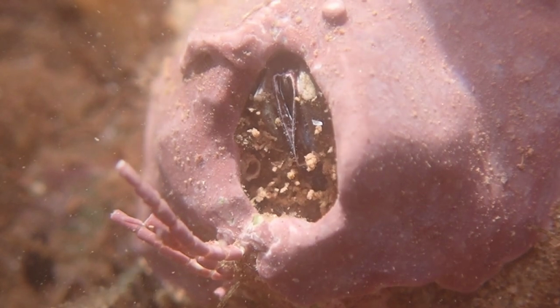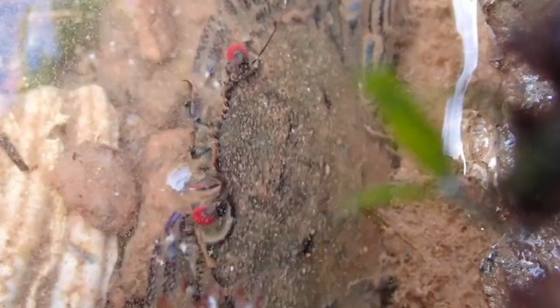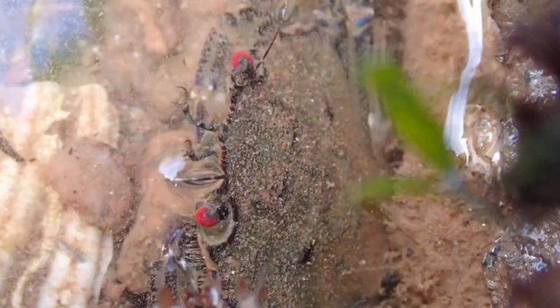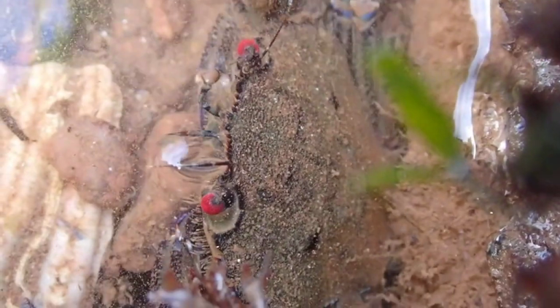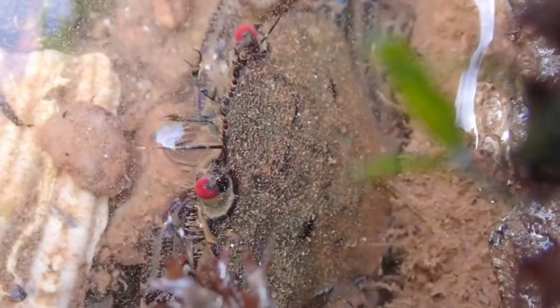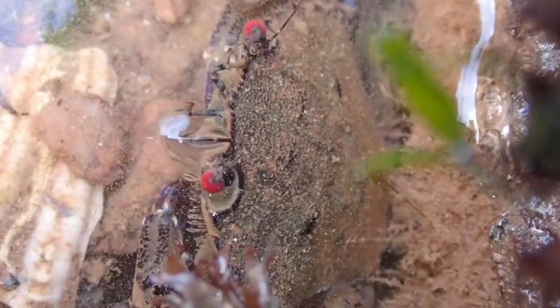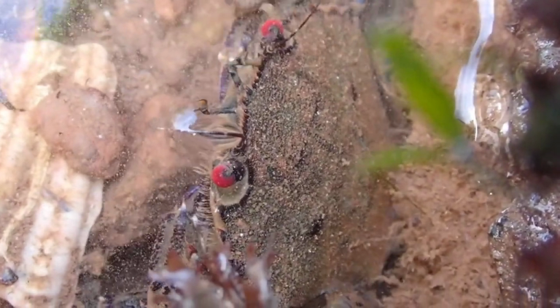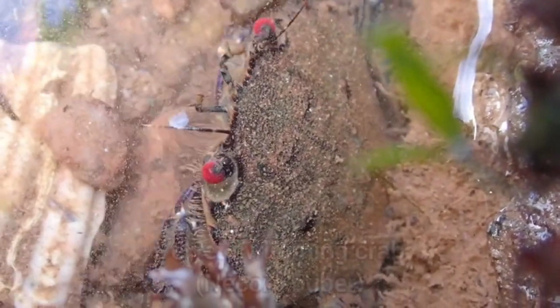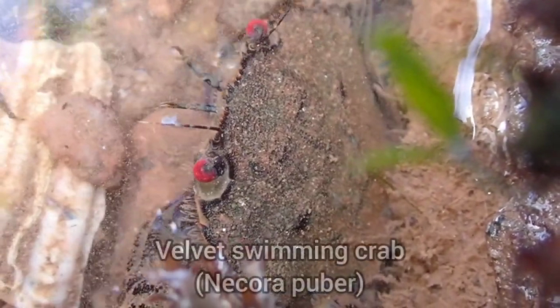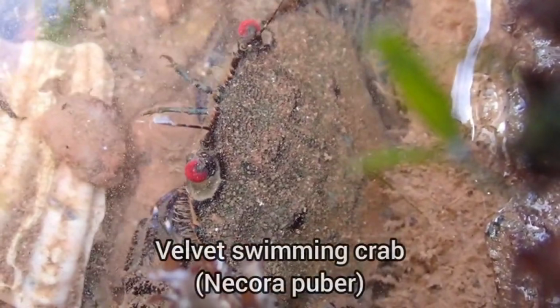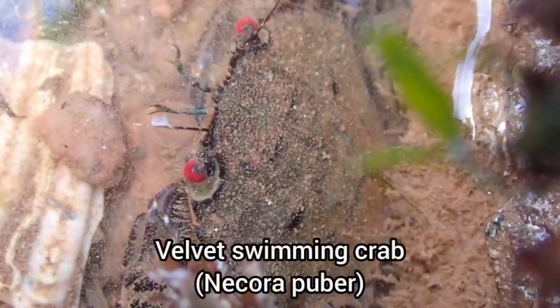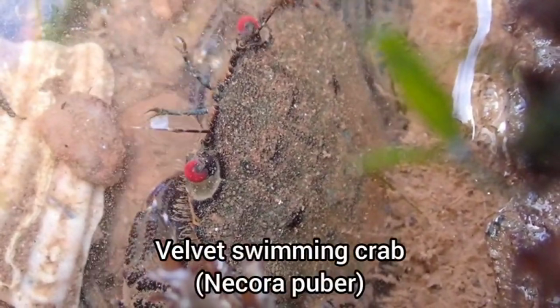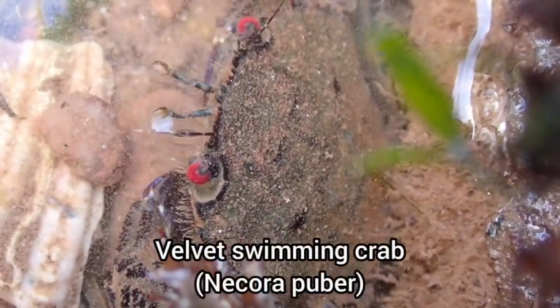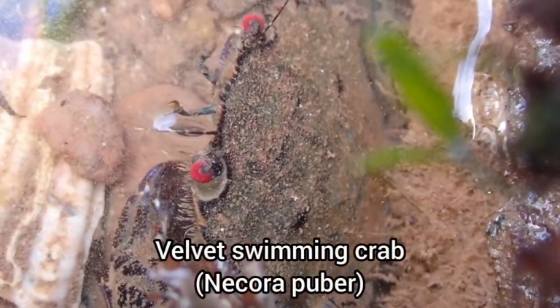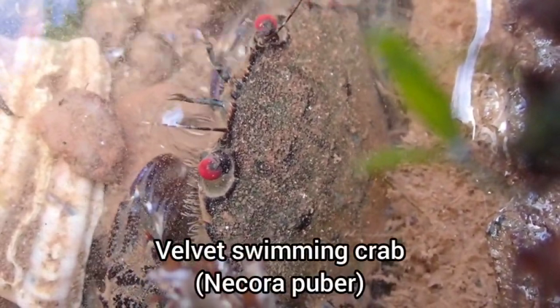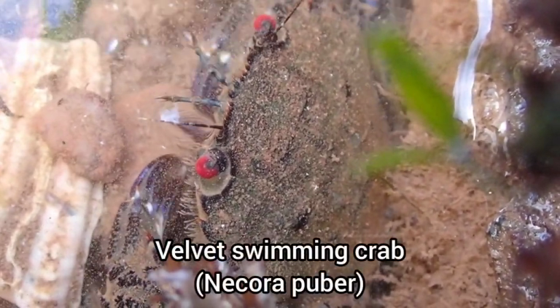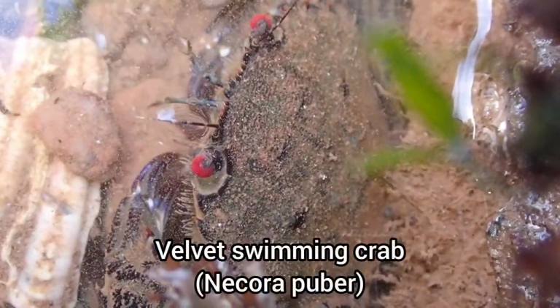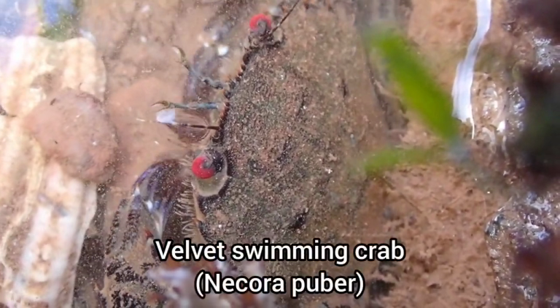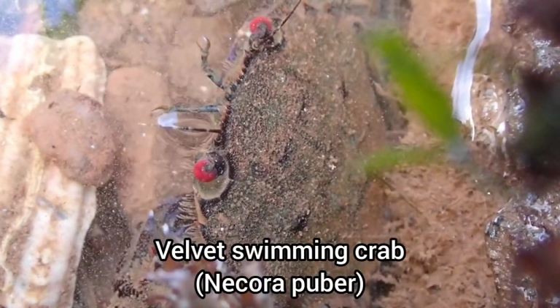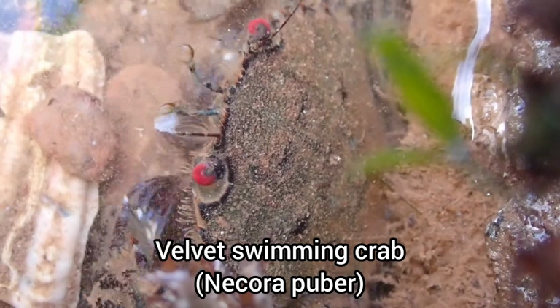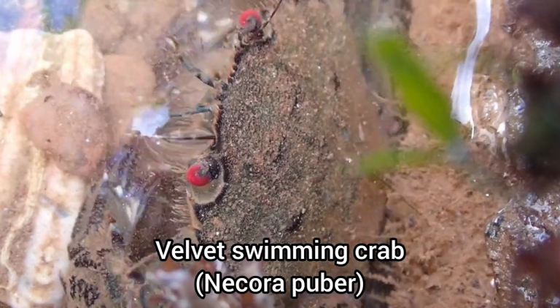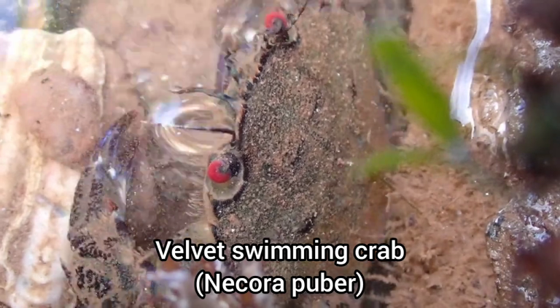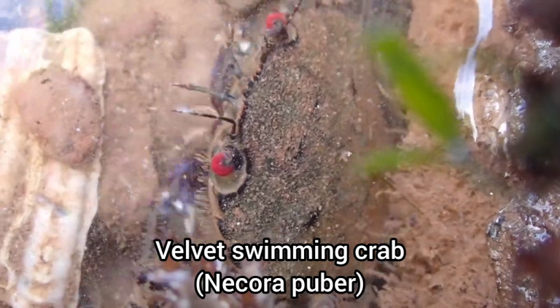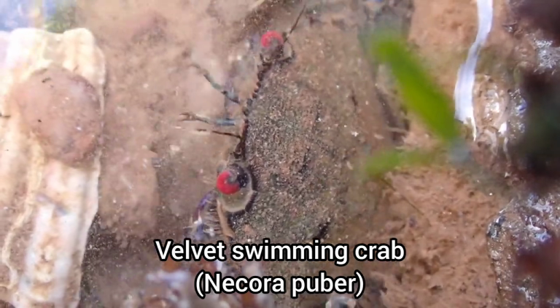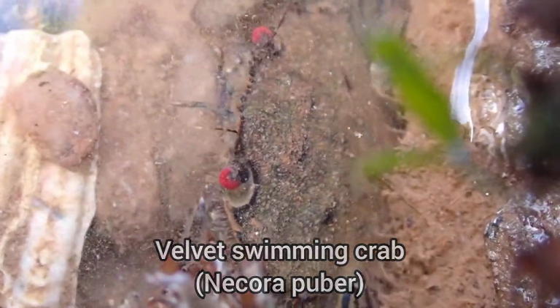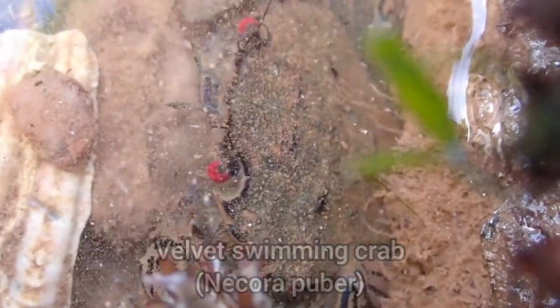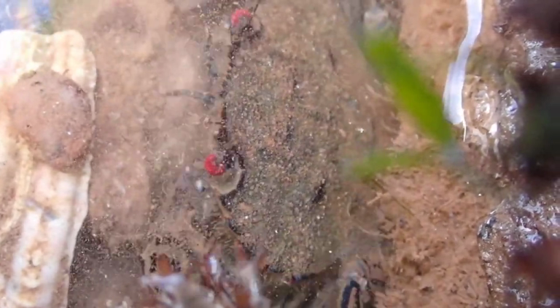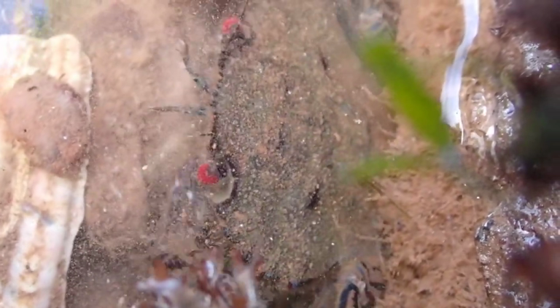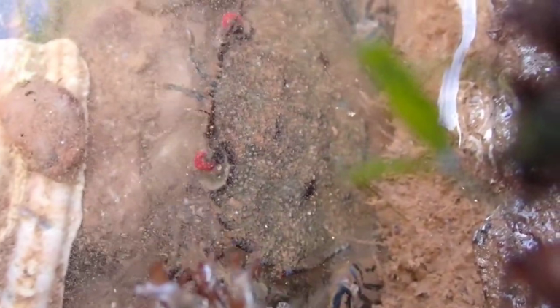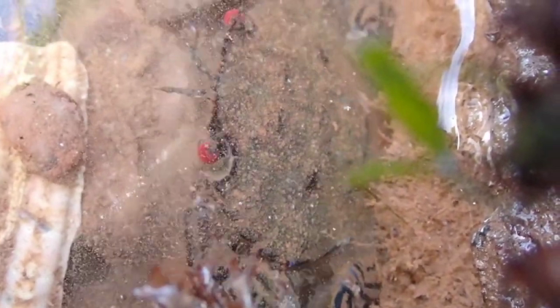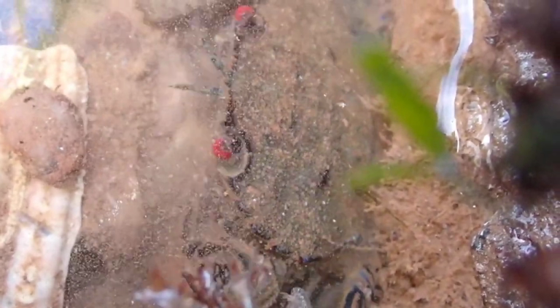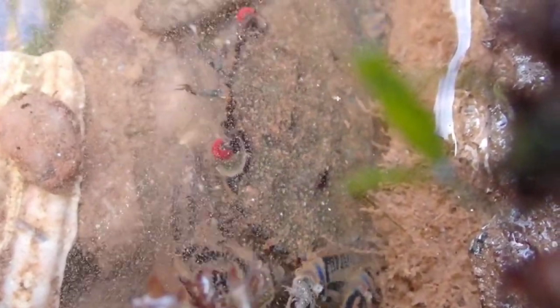Here you can see a velvet swimming crab burying itself in the sand. Crabs typically do this to stay hidden and escape predators.